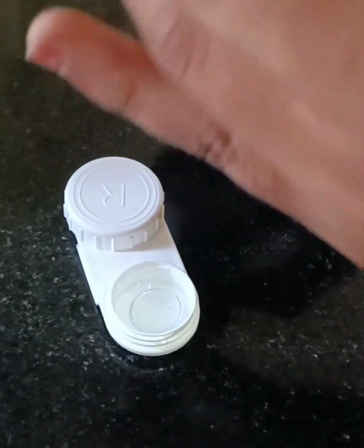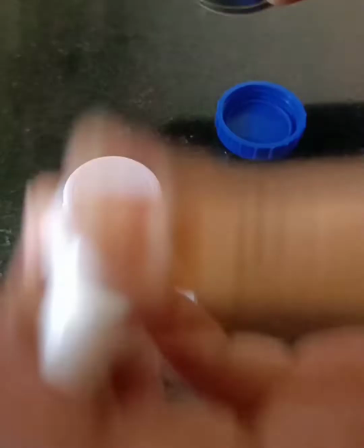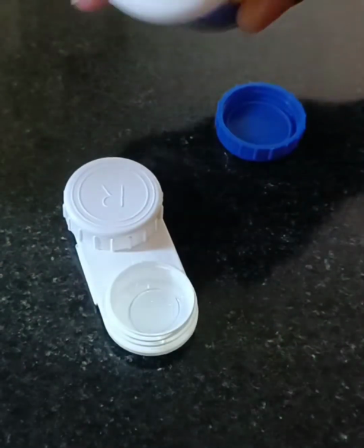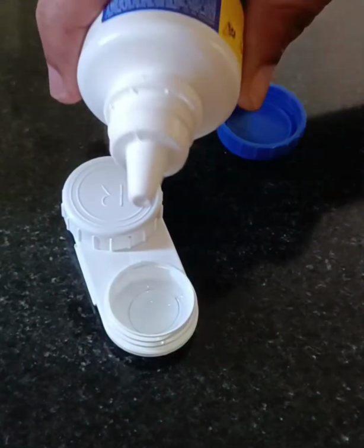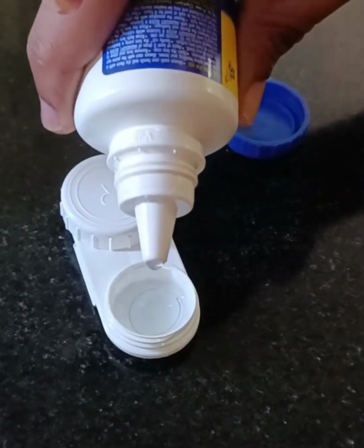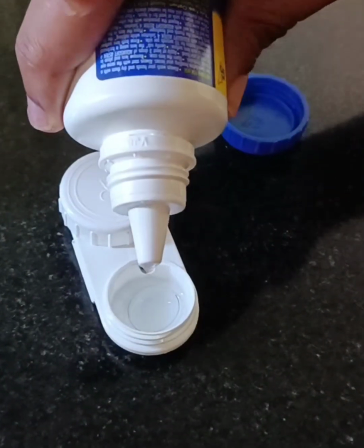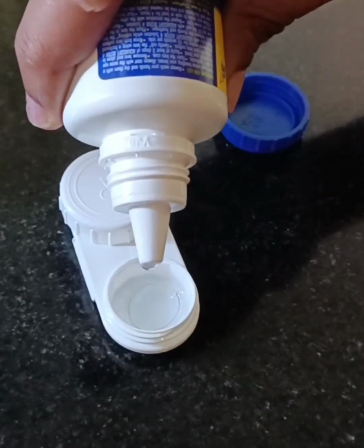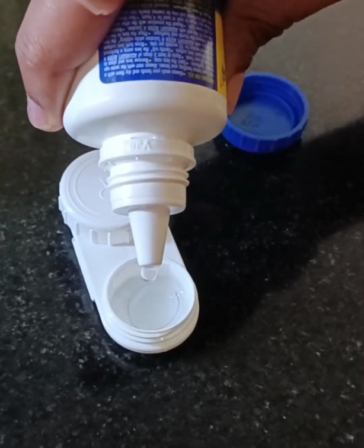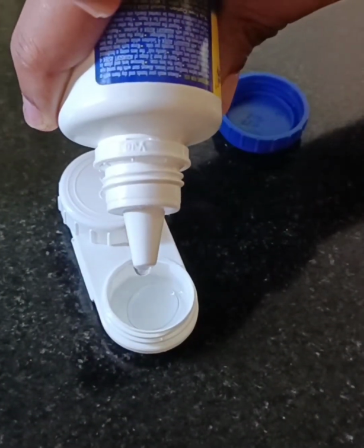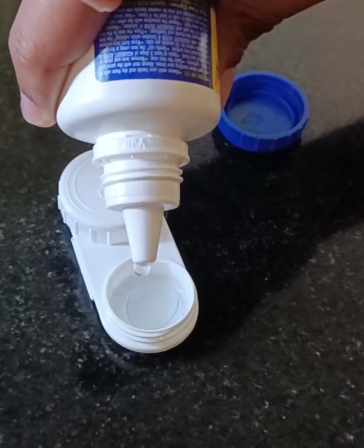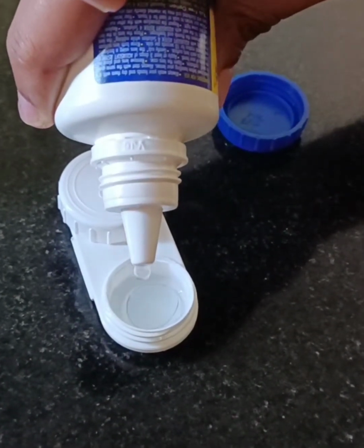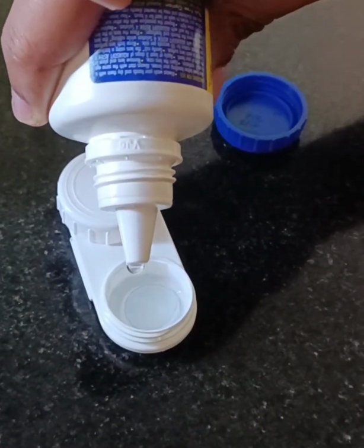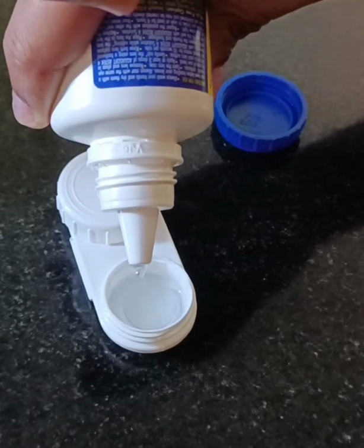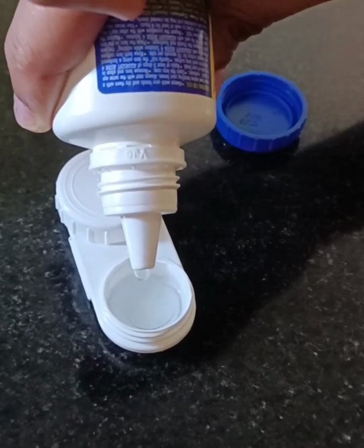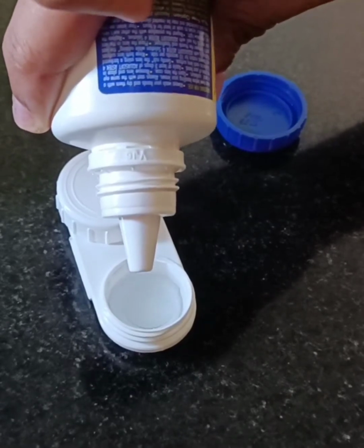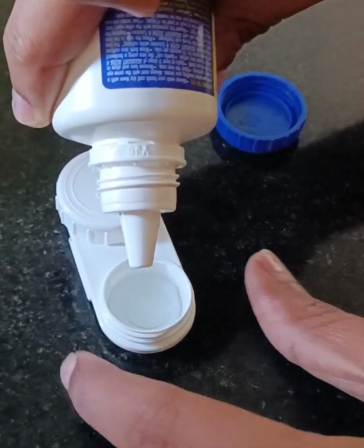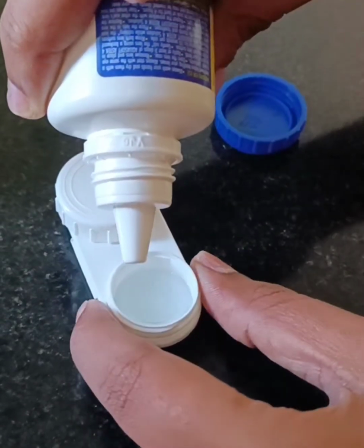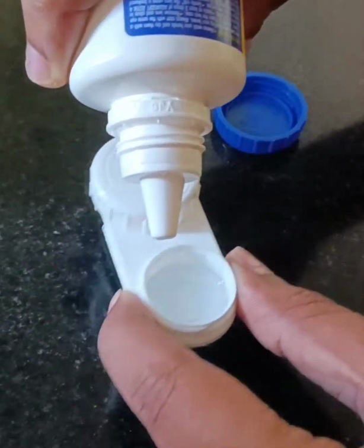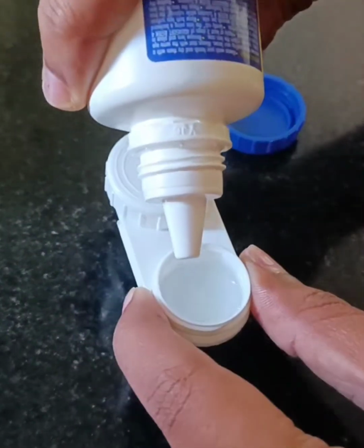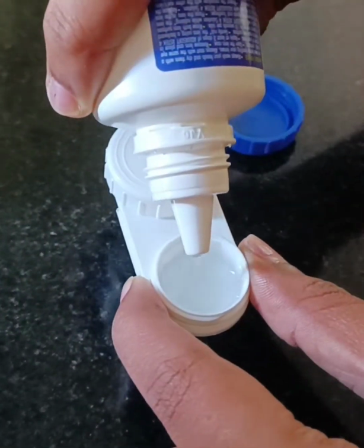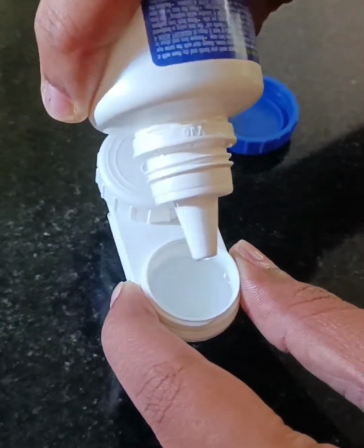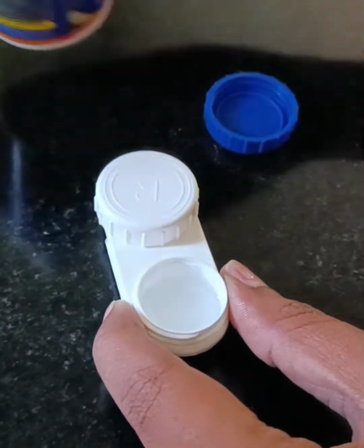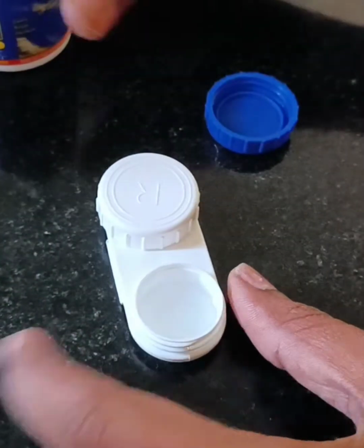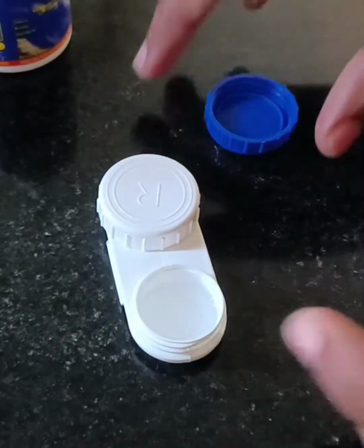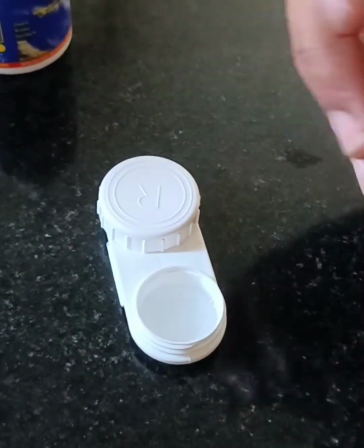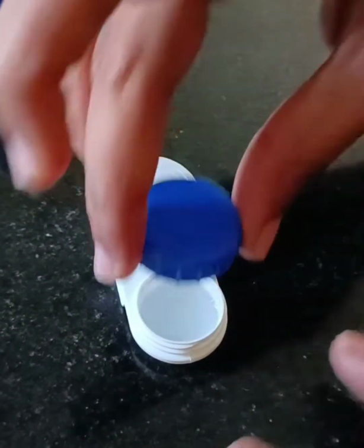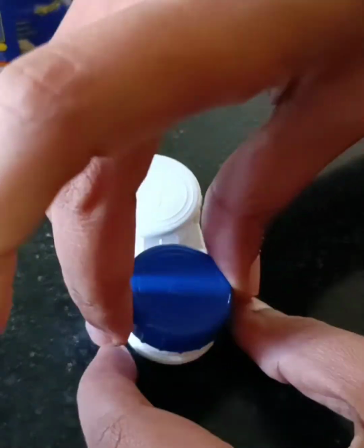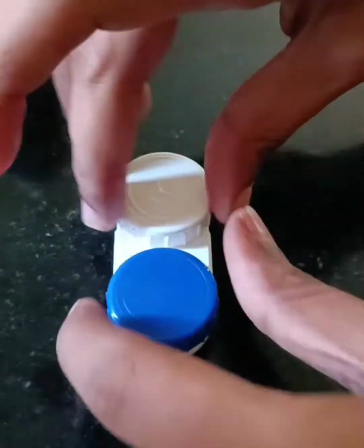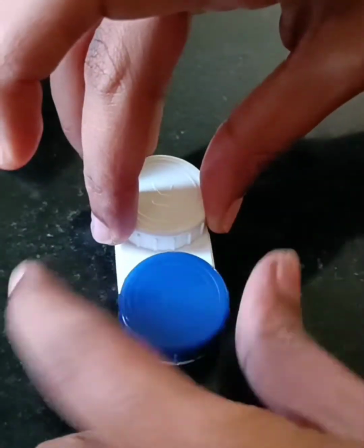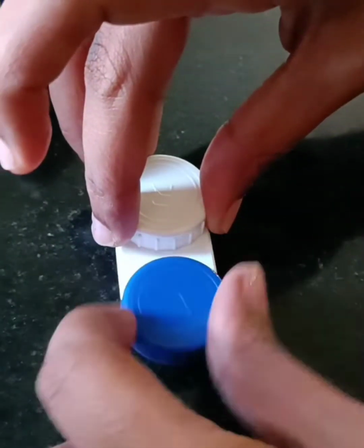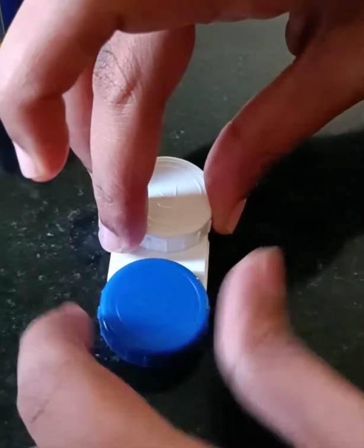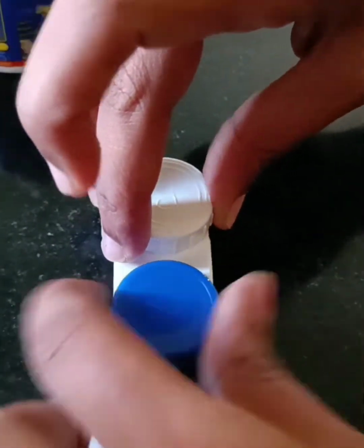After that, close the contact lens case and keep it for a night. Proper time is required for the soaking process to remove all the dirt and debris. If the dirt and debris still exist, you have to repeat these steps.